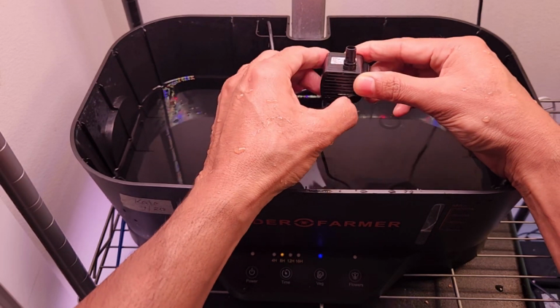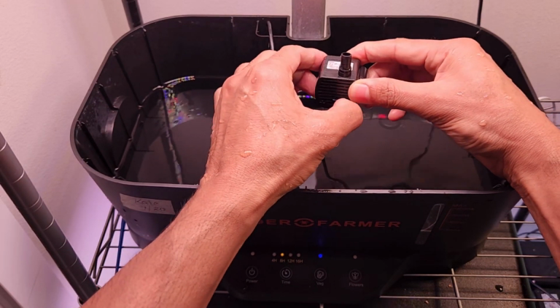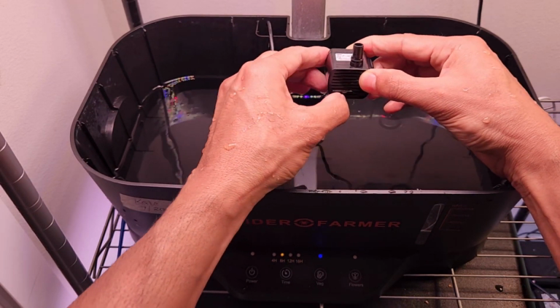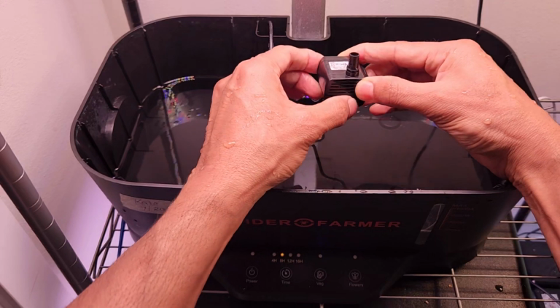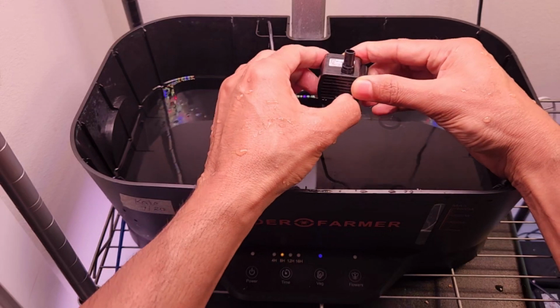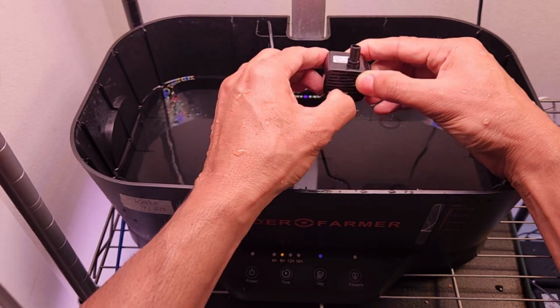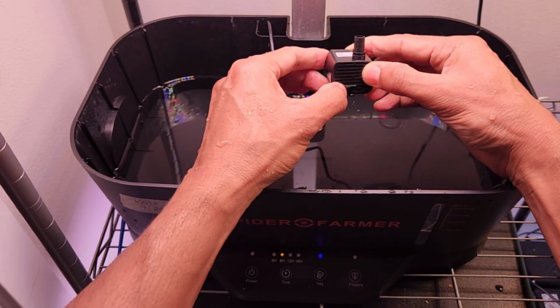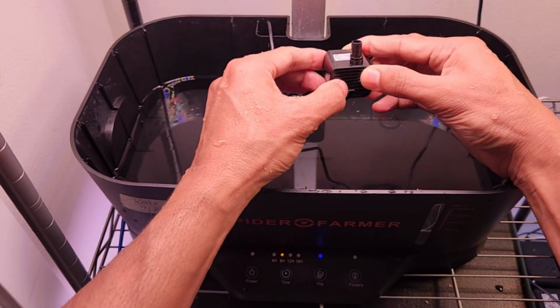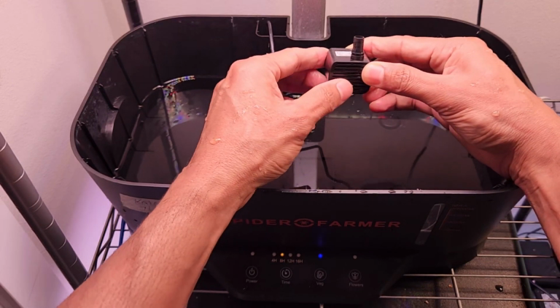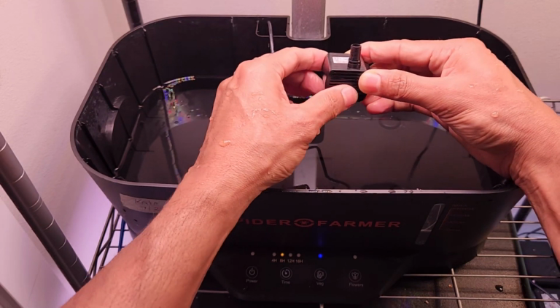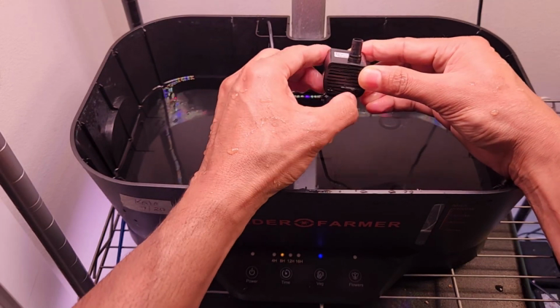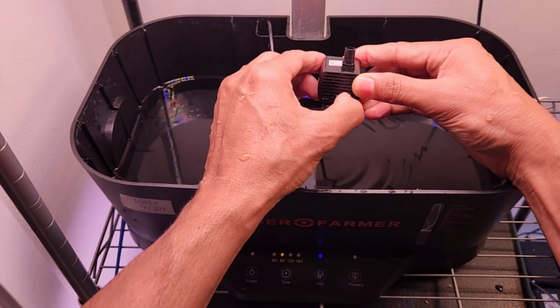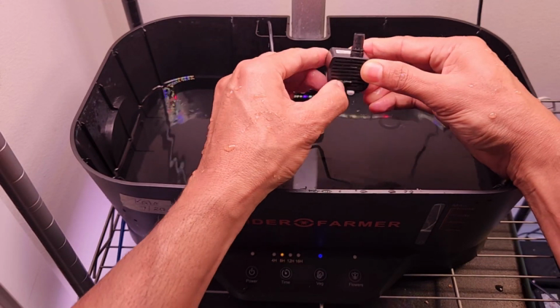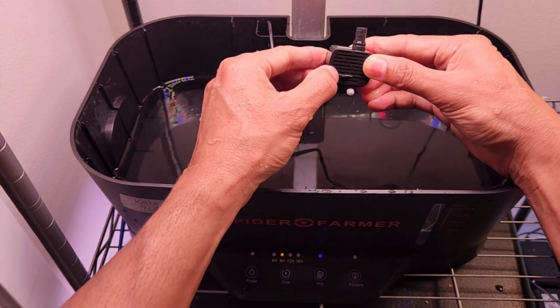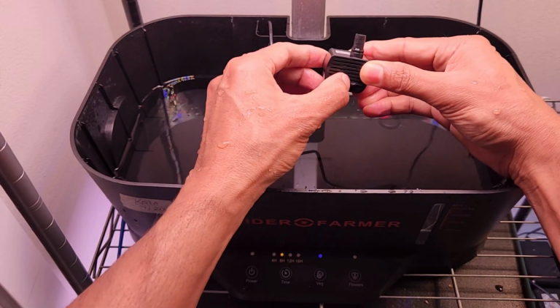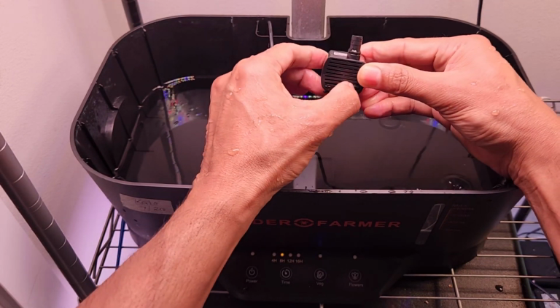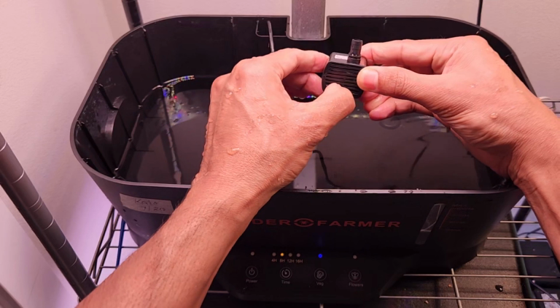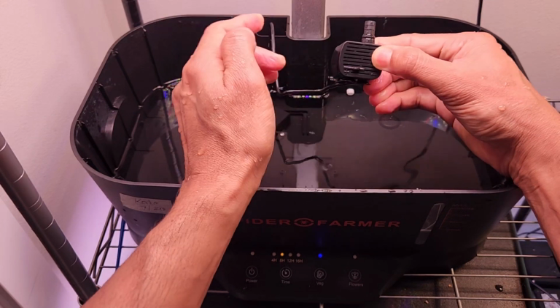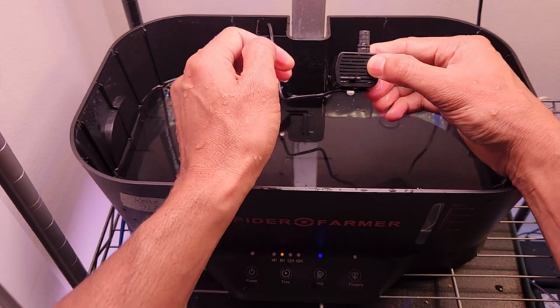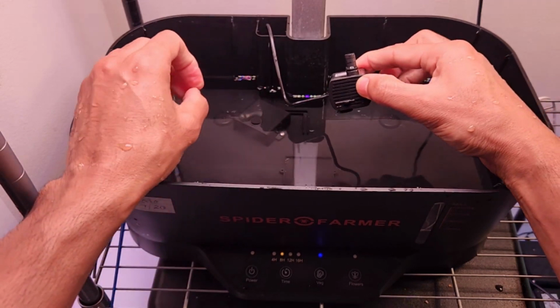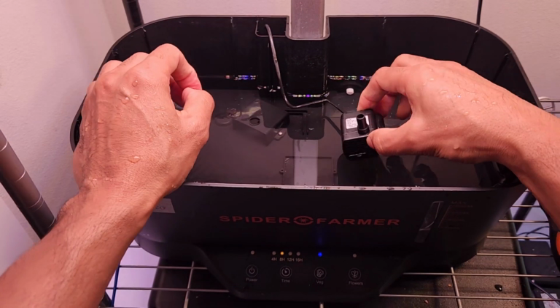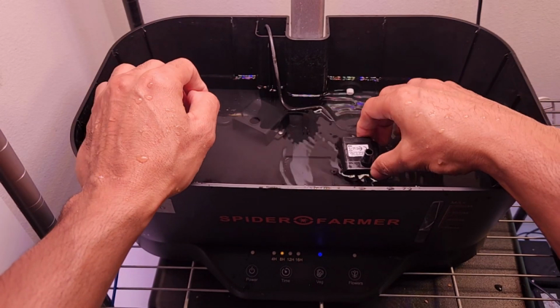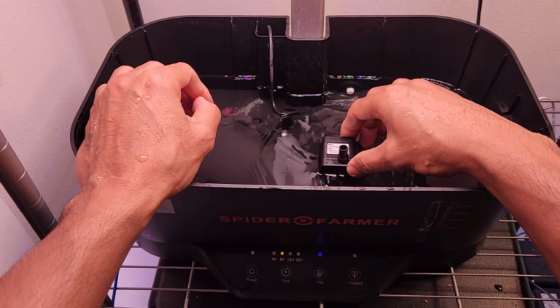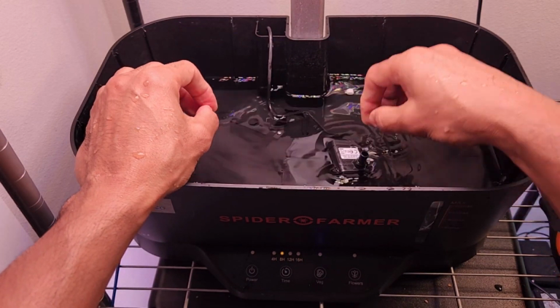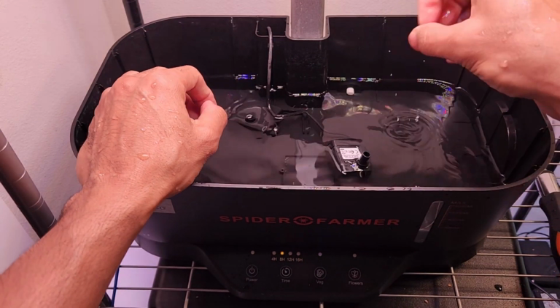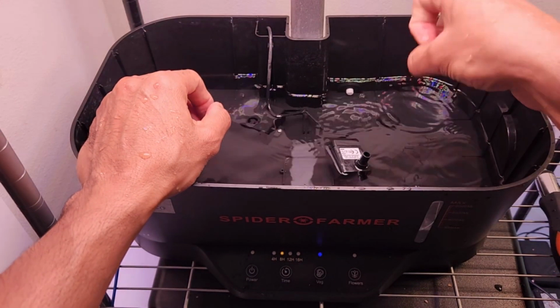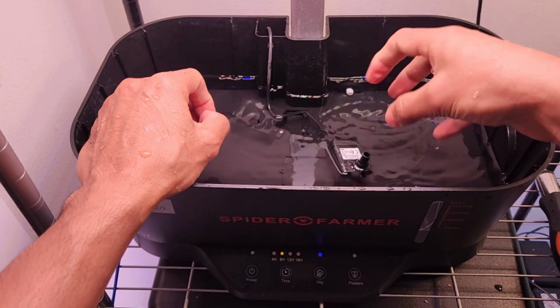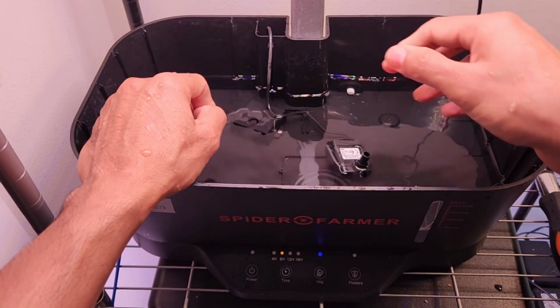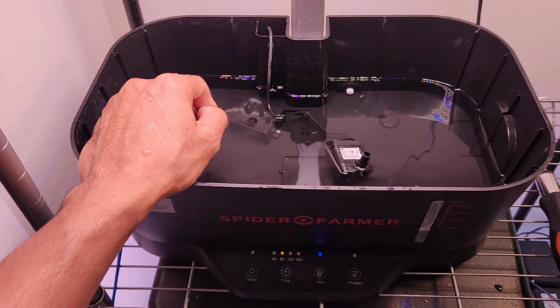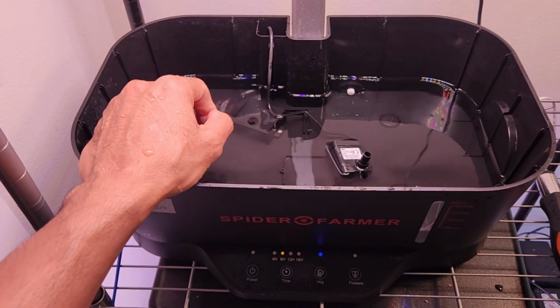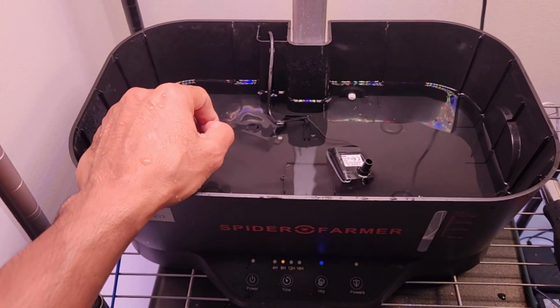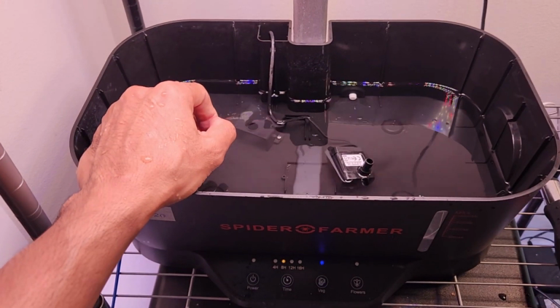So don't panic. The first thing is to clean the pump thoroughly, and the second thing is to make sure this door is completely open. That's a quick tip I just wanted to show you in case you ever run into this issue.